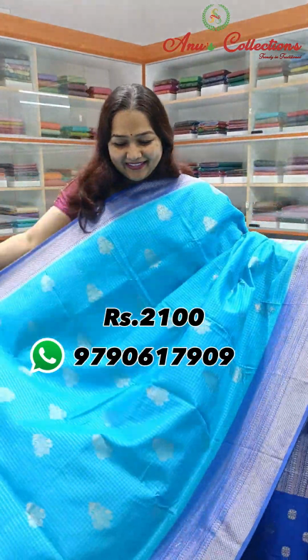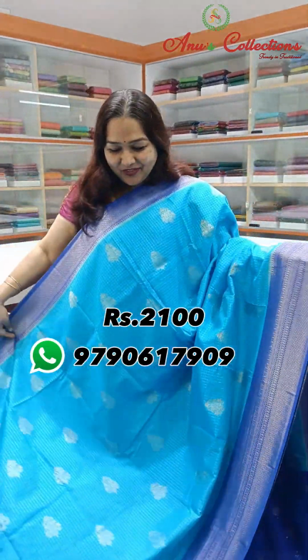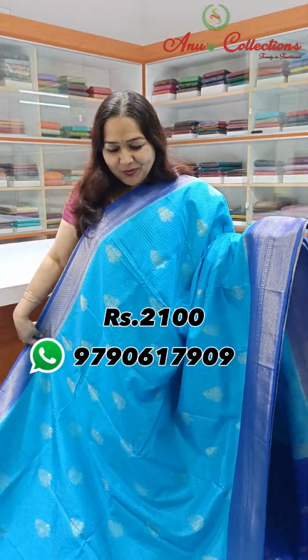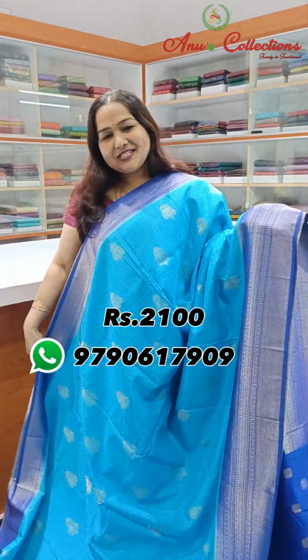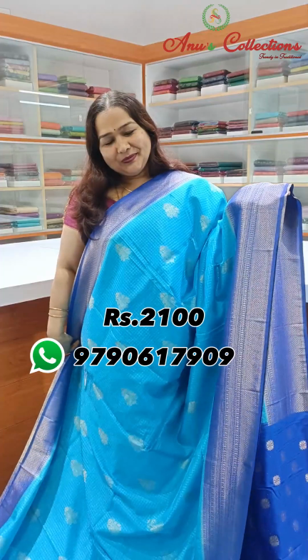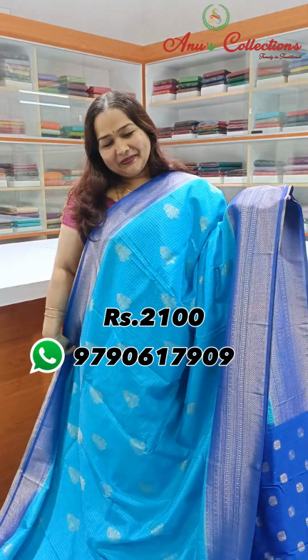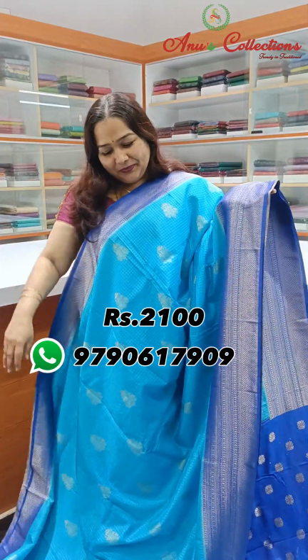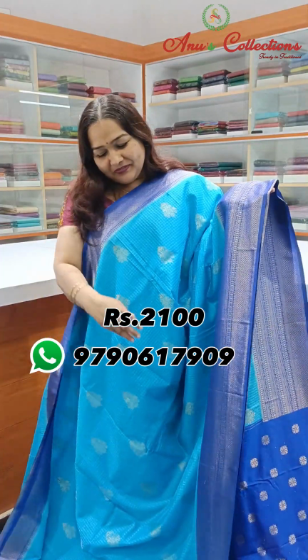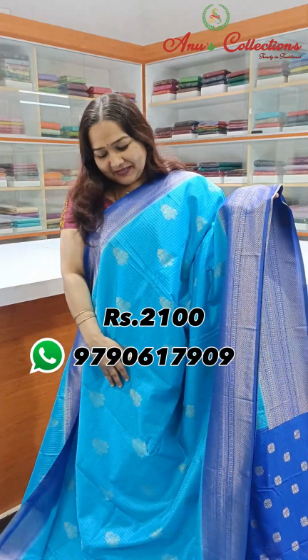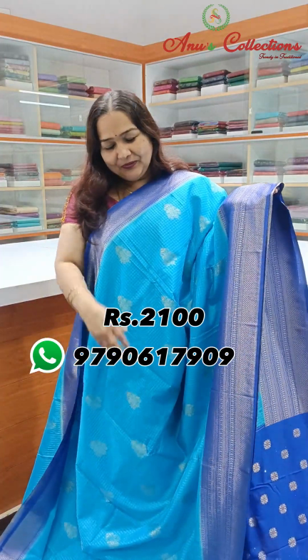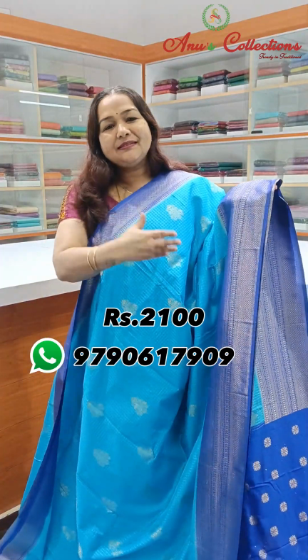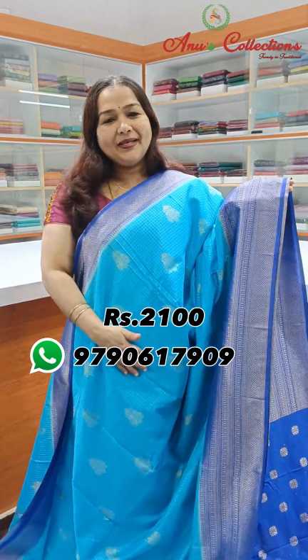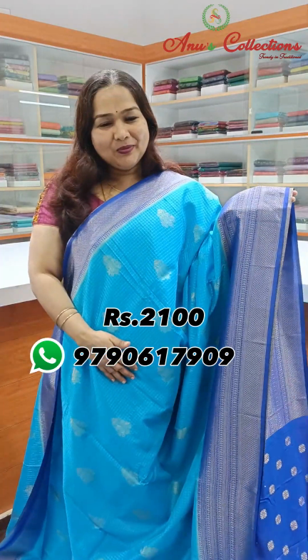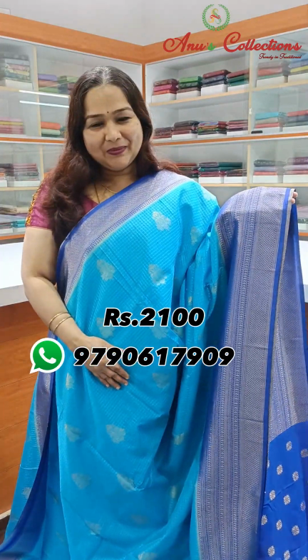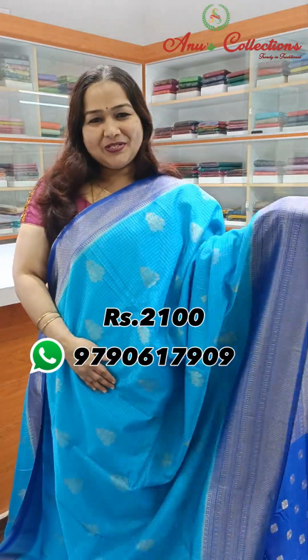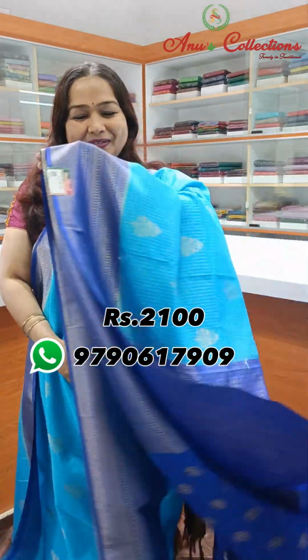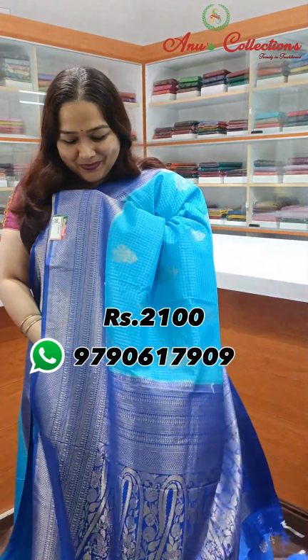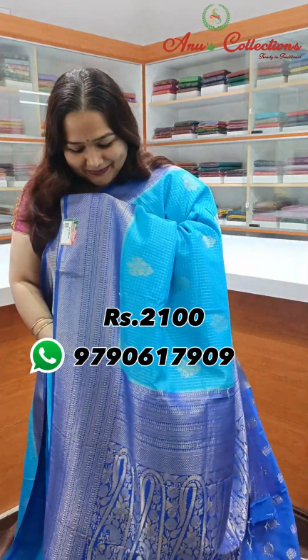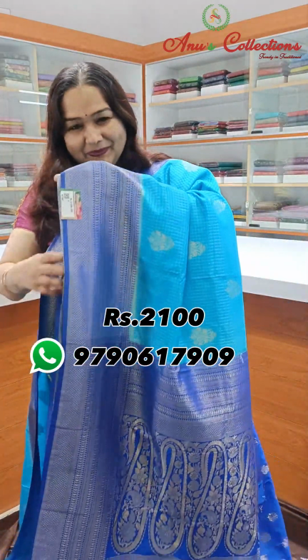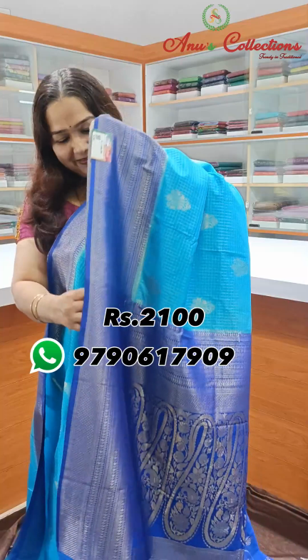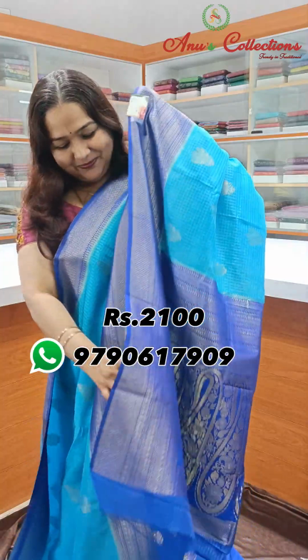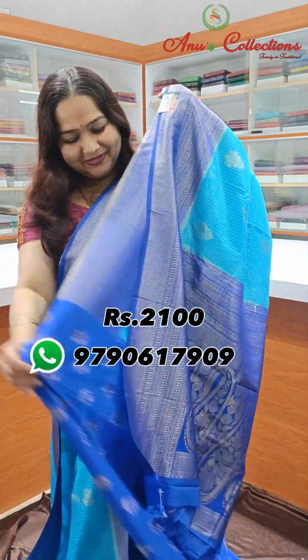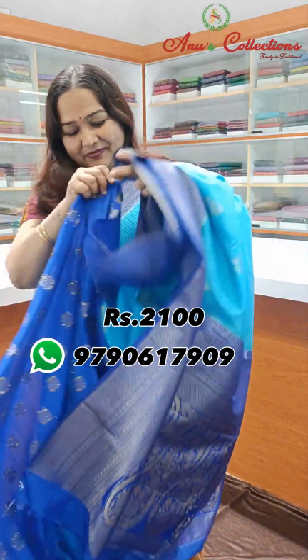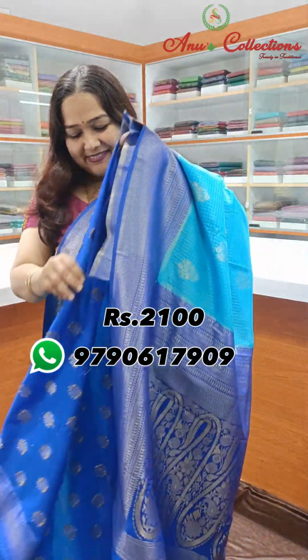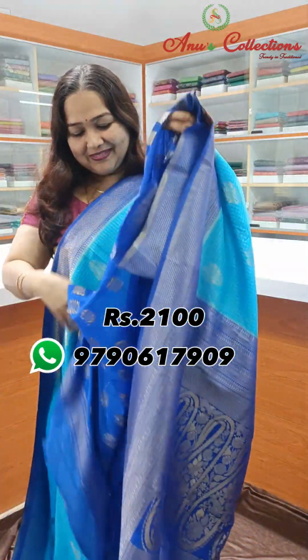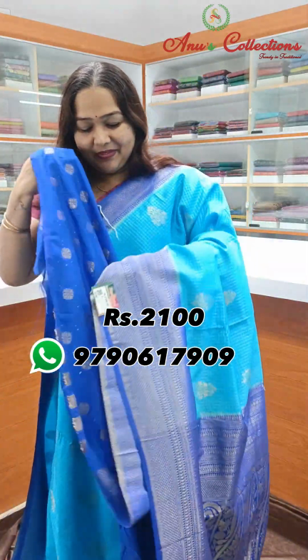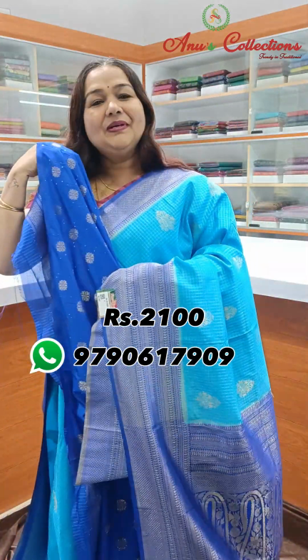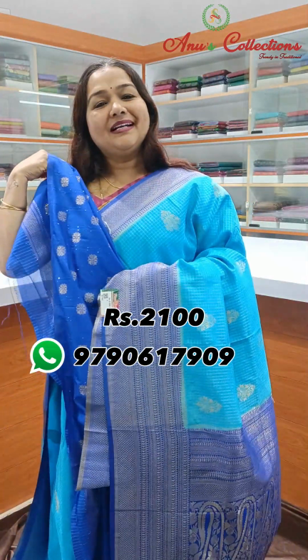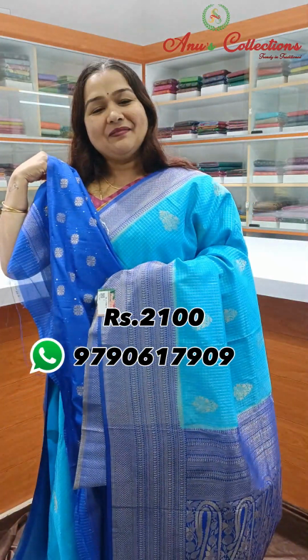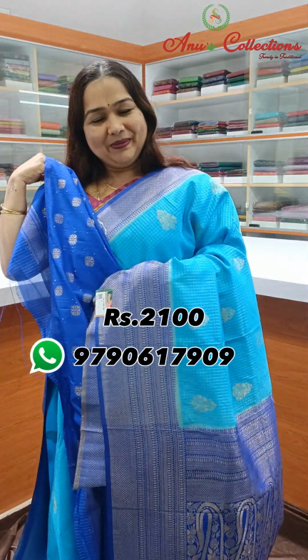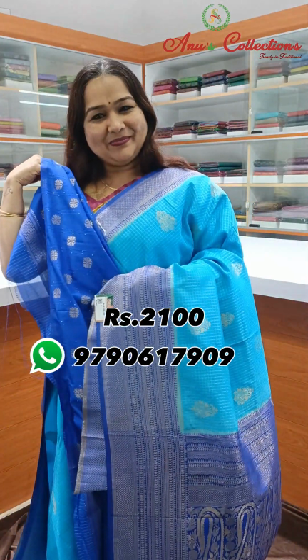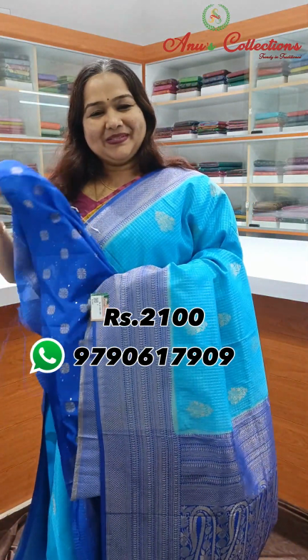A lovely blue colour — beautiful sky blue with a royal blue colour combination, very striking. This is a fantastic contrast pallu and a lovely contrast blouse.